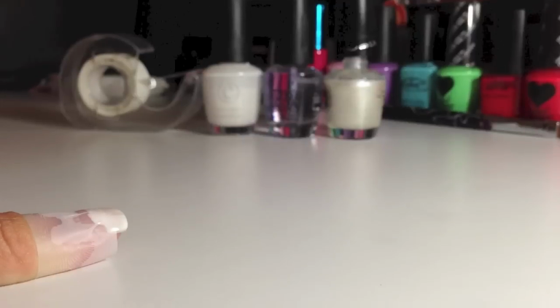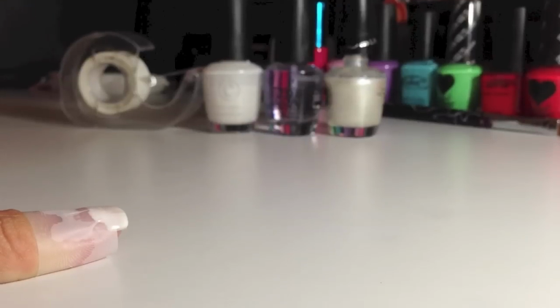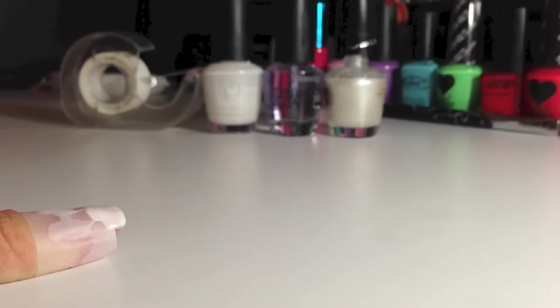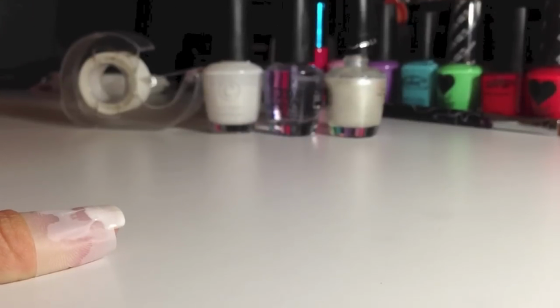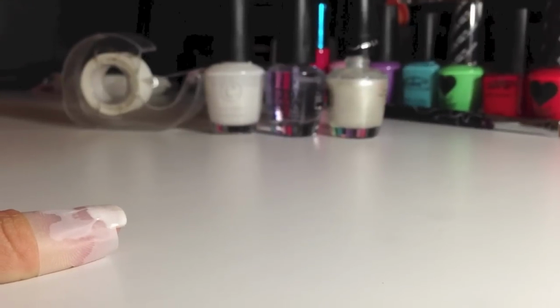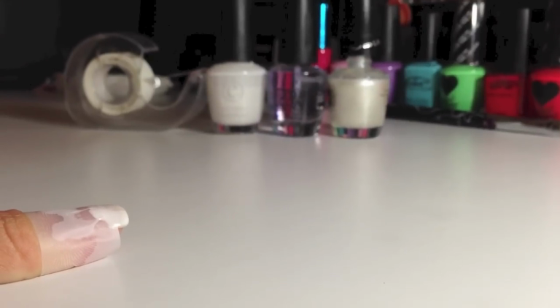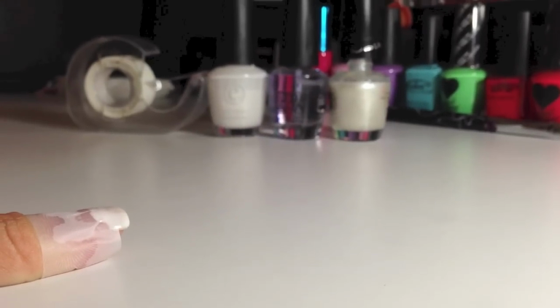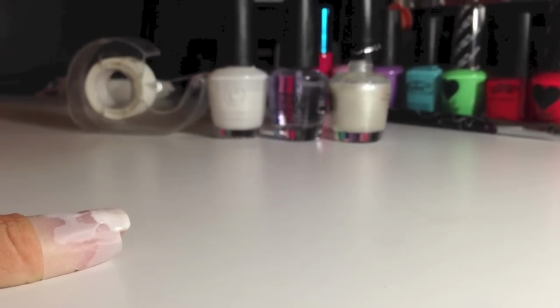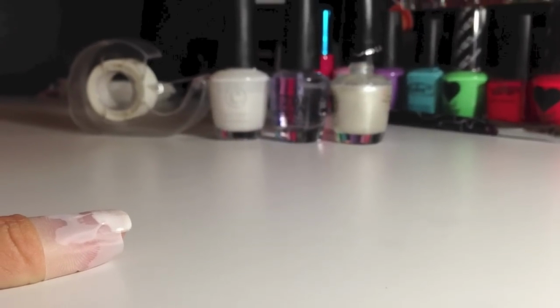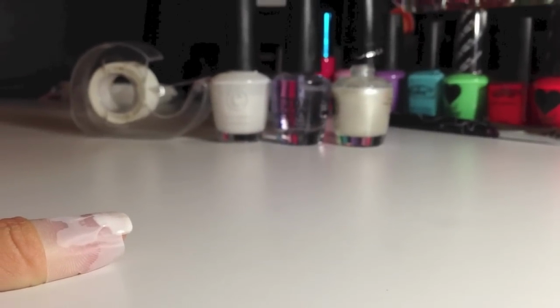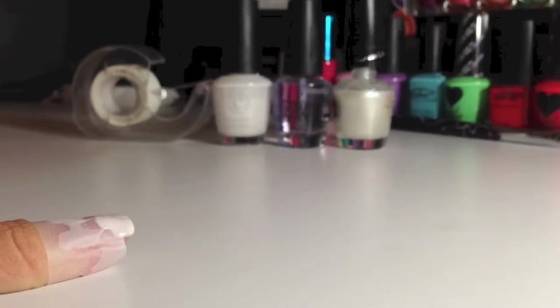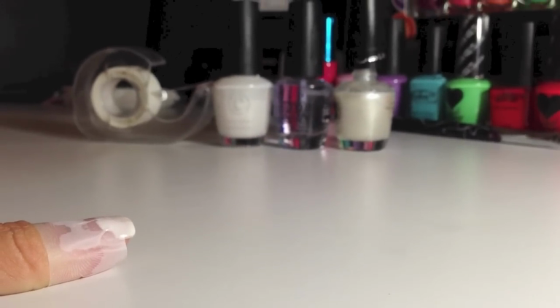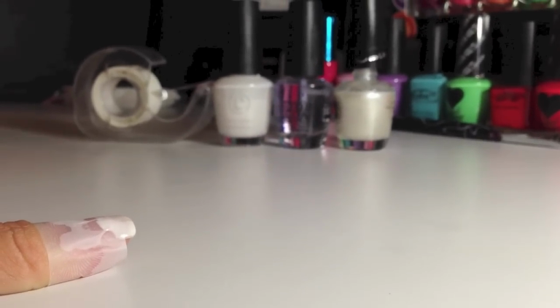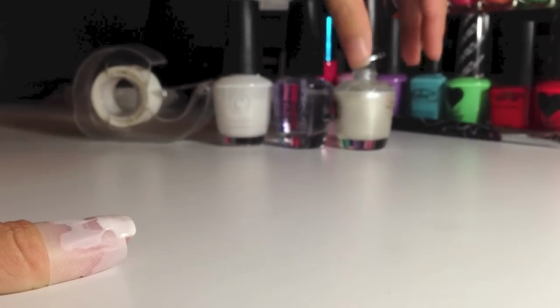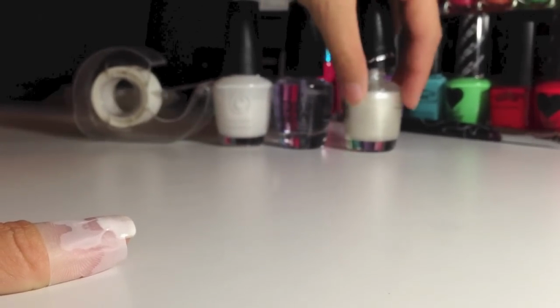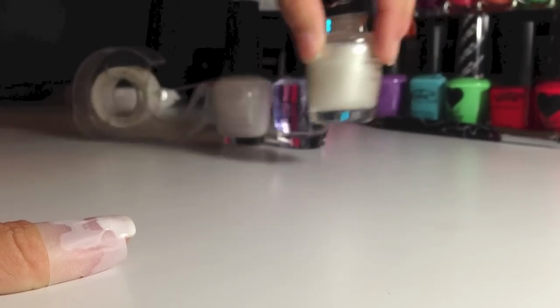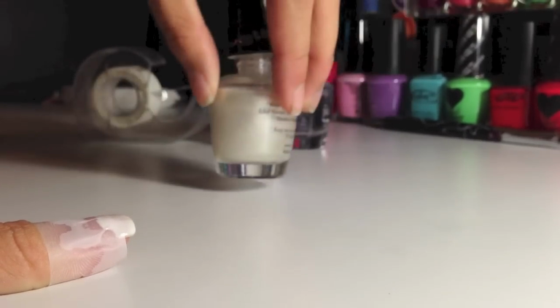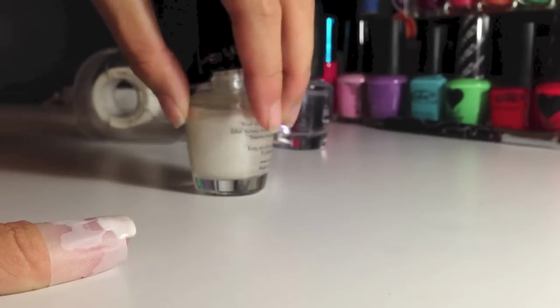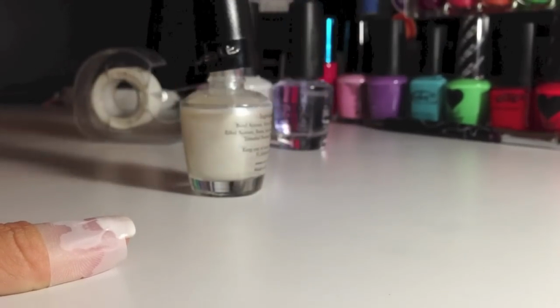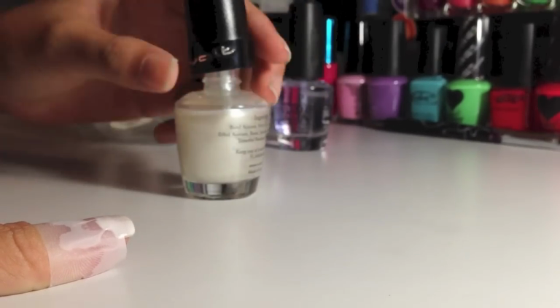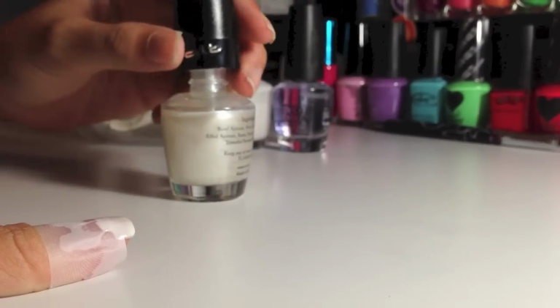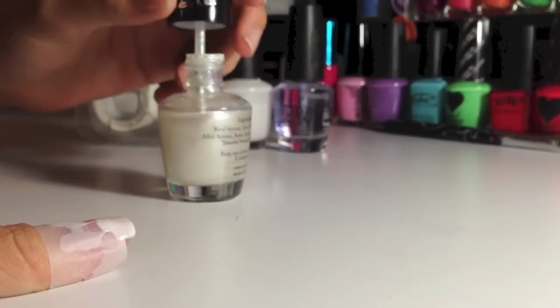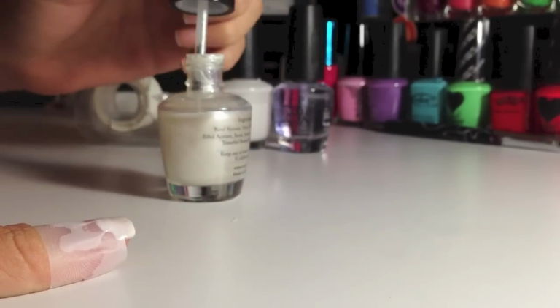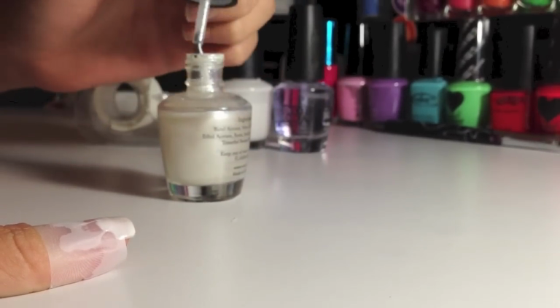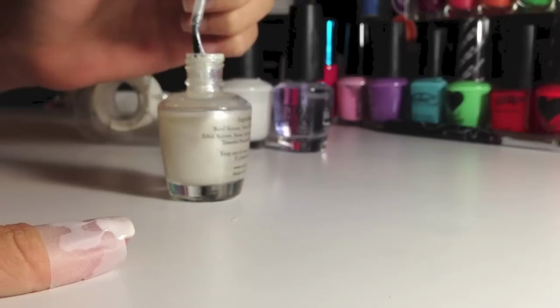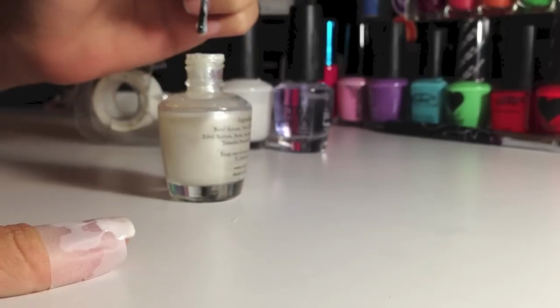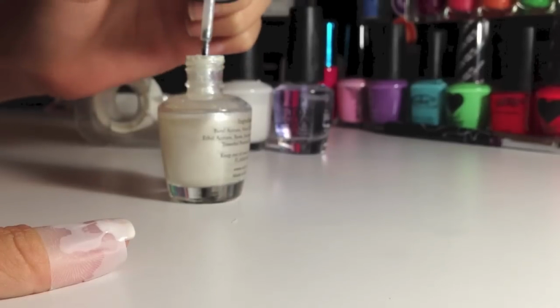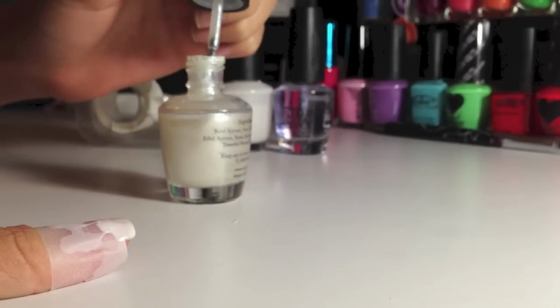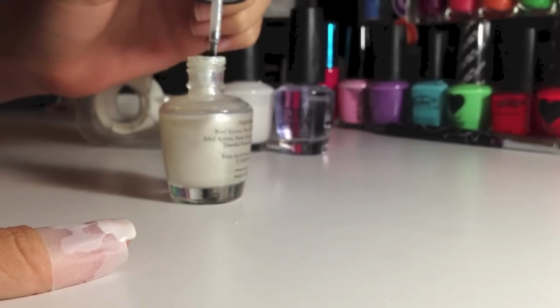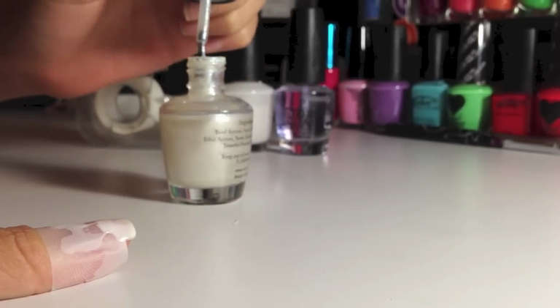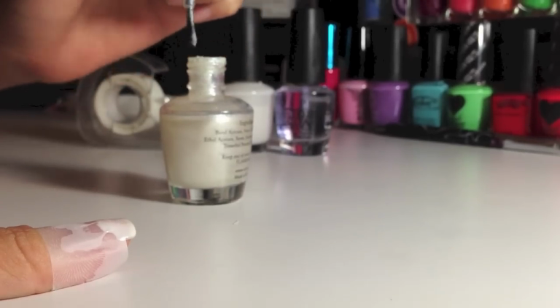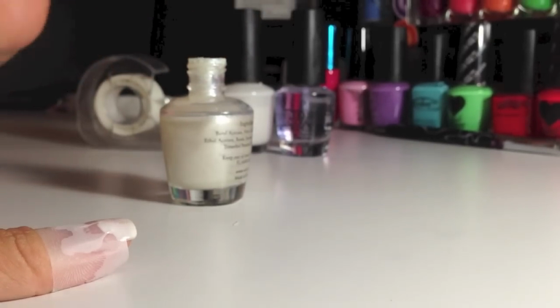Now you've done that, you're going to leave it for a while to dry. After that, you're going to get your glitter and paint it with a layer on top. This is the twist of my french tip.